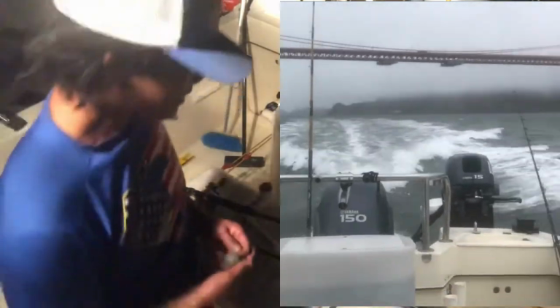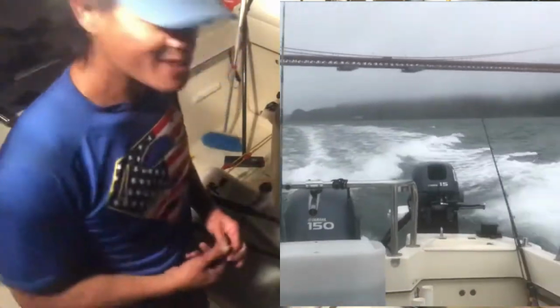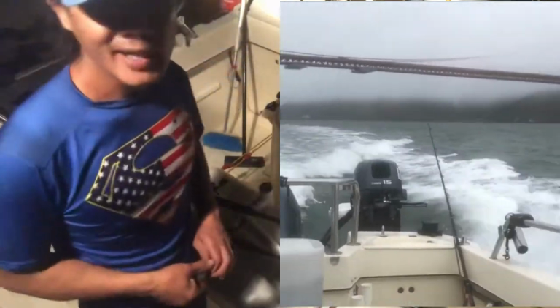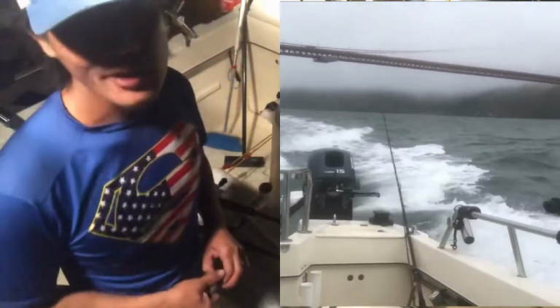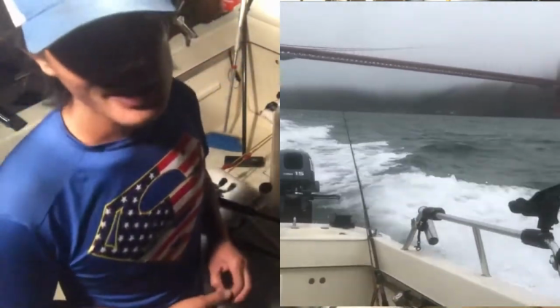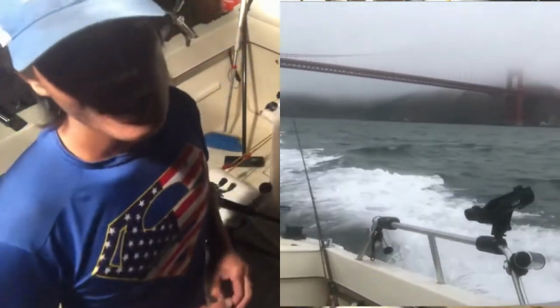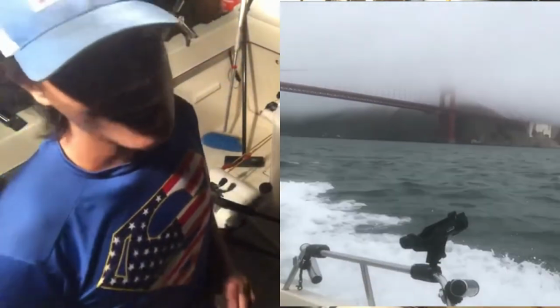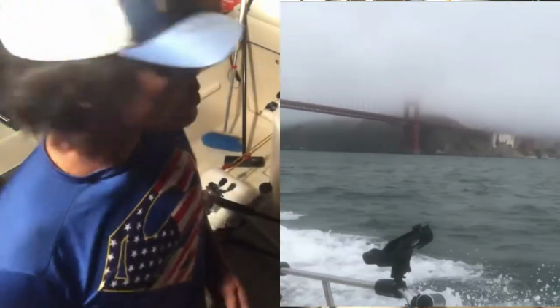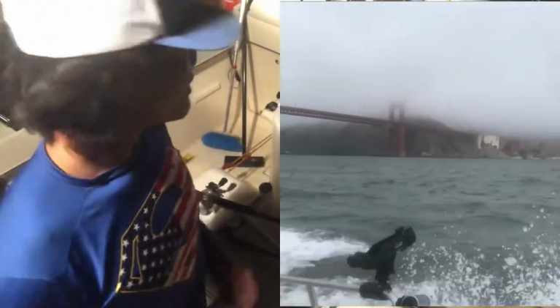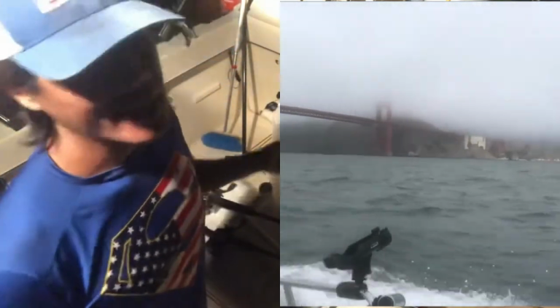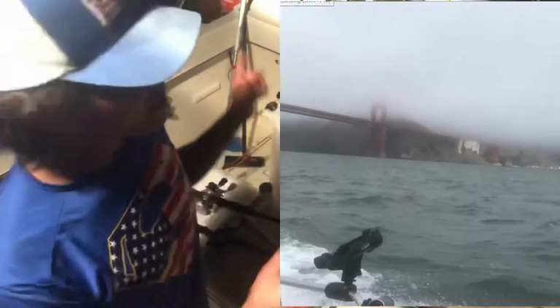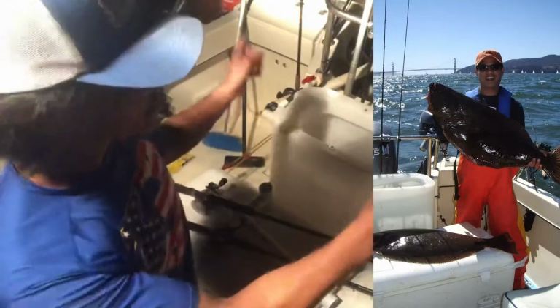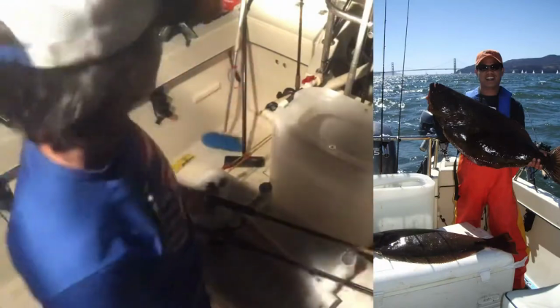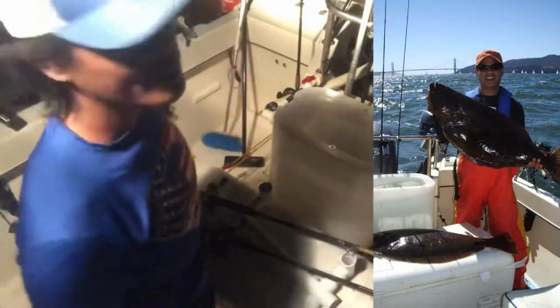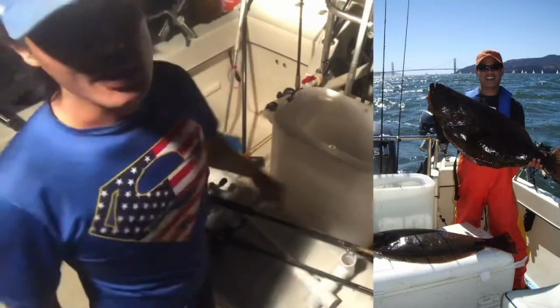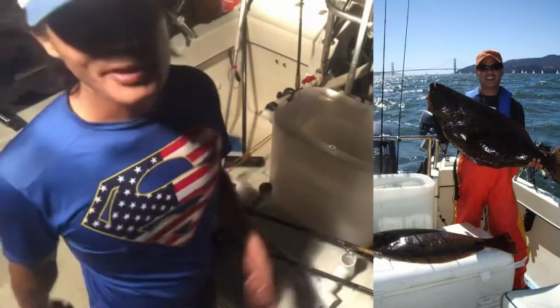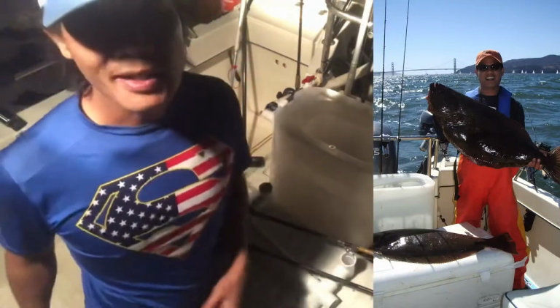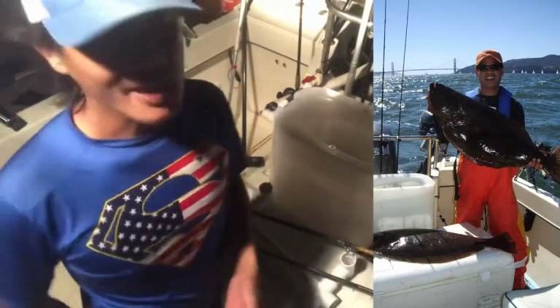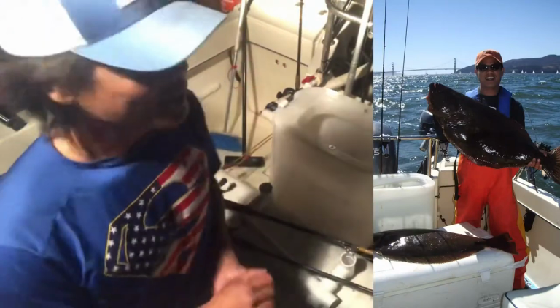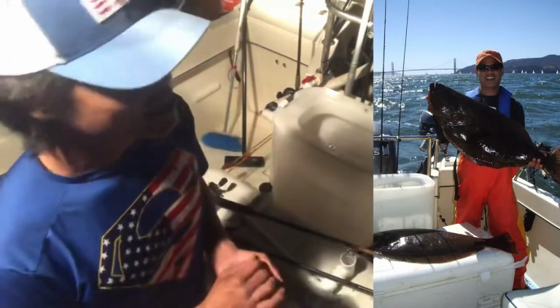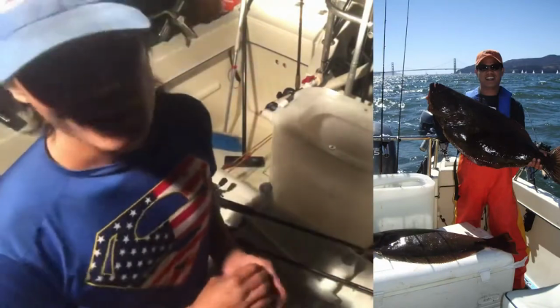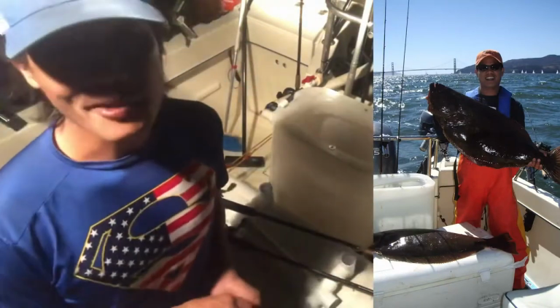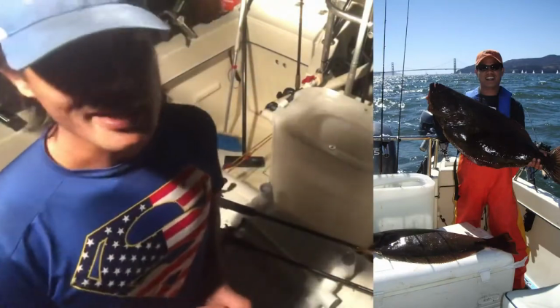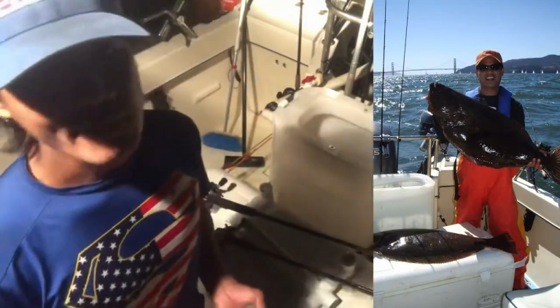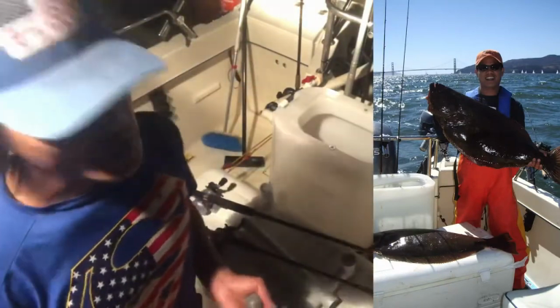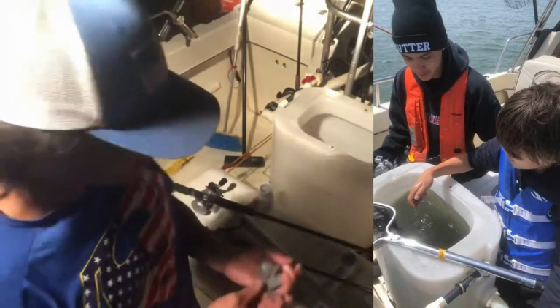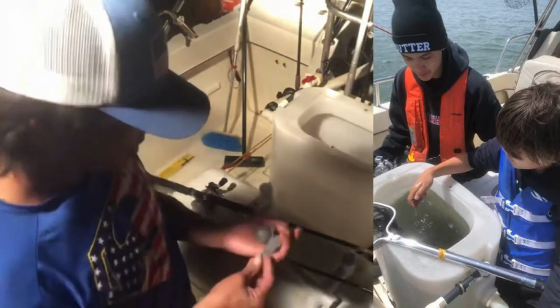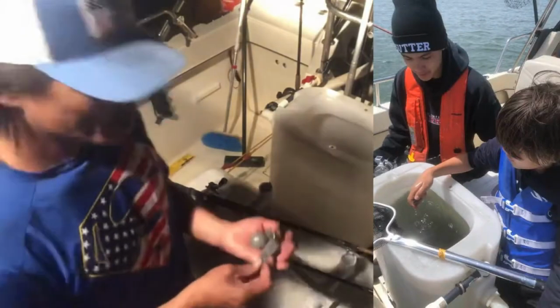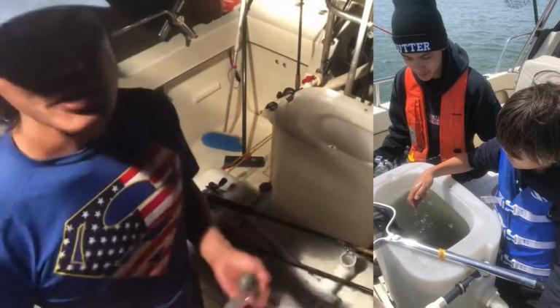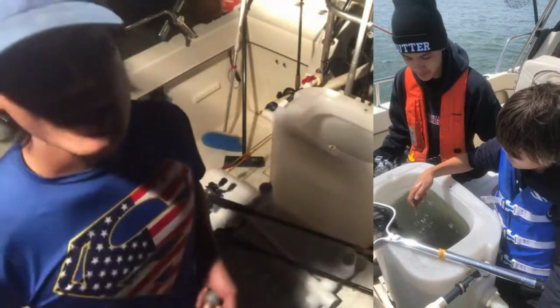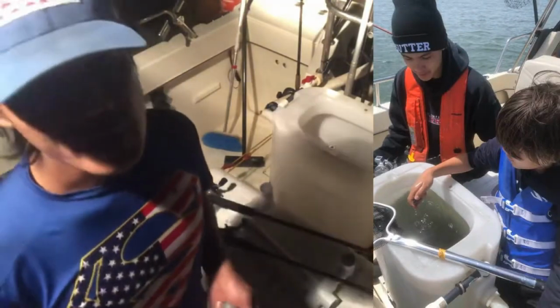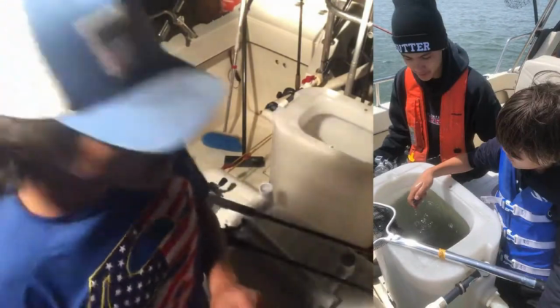We had some pretty good luck. We just took the live bait tank and left the downriggers at home. We were just kind of playing around with kids — they love anchovies. I wanted to show the setup that we used today.